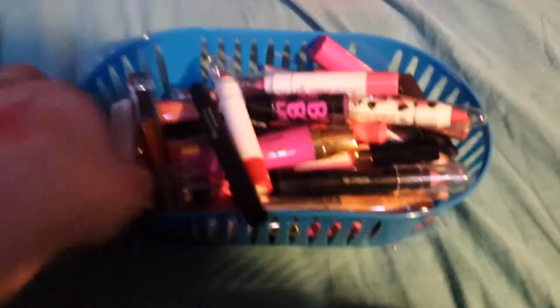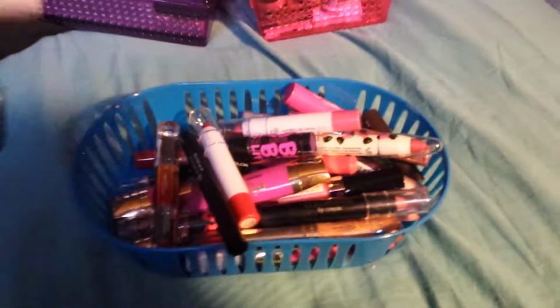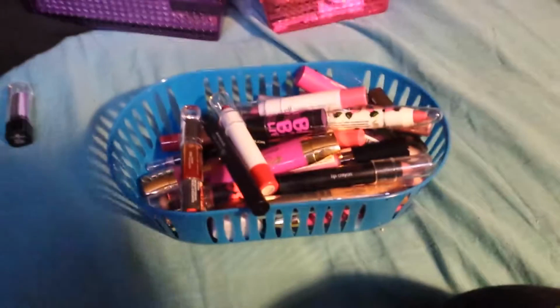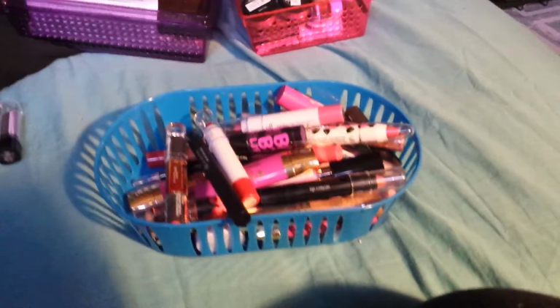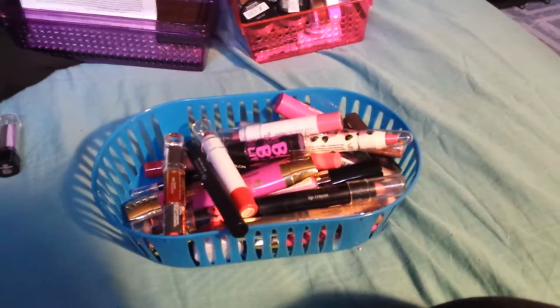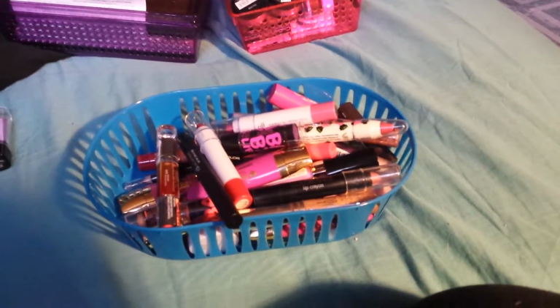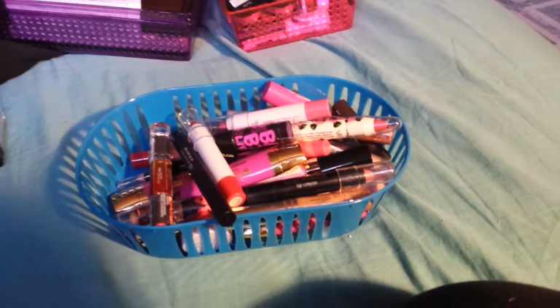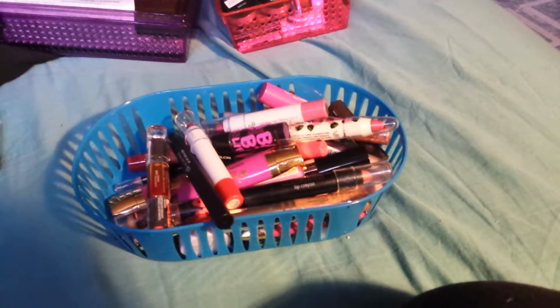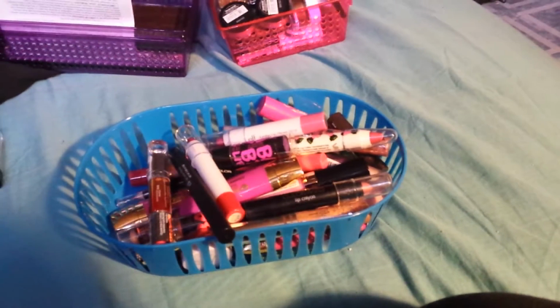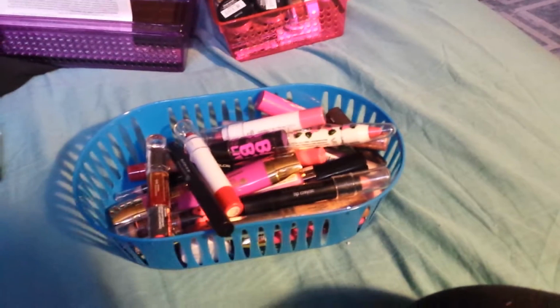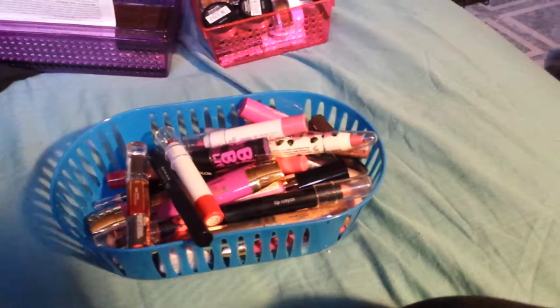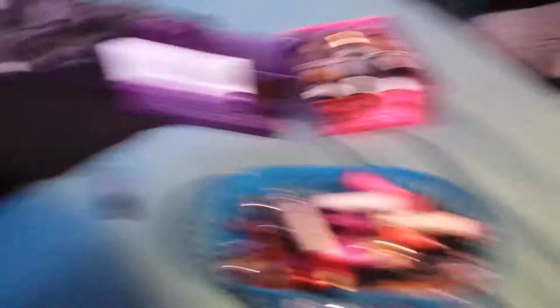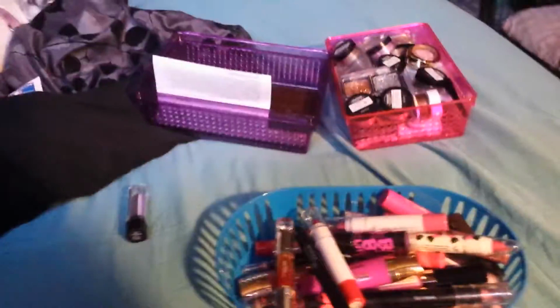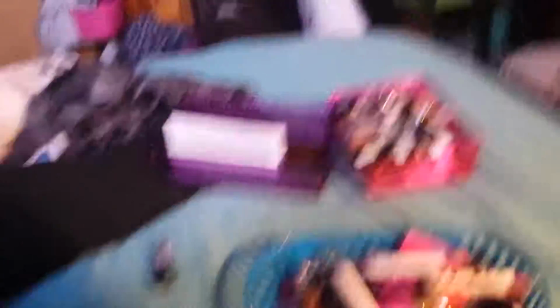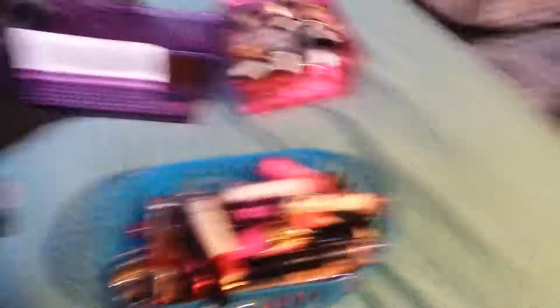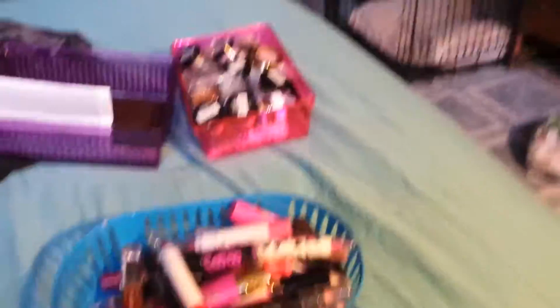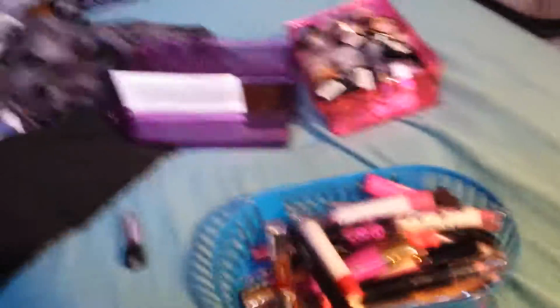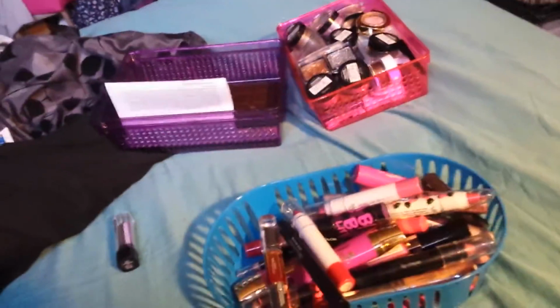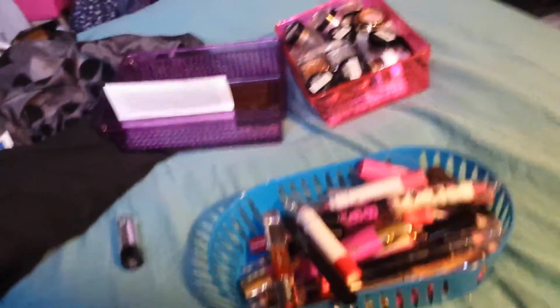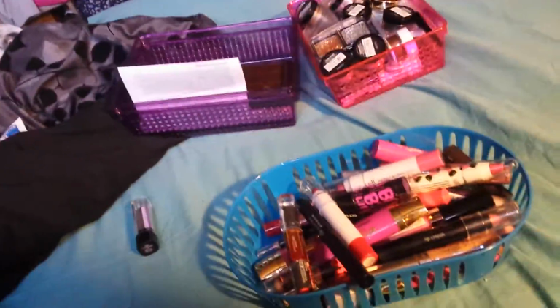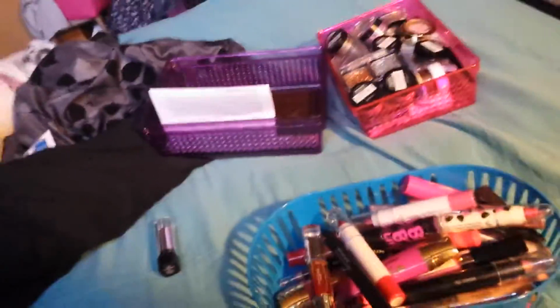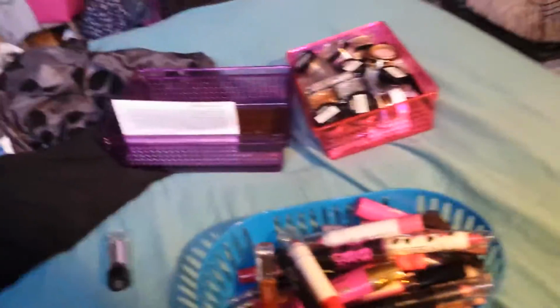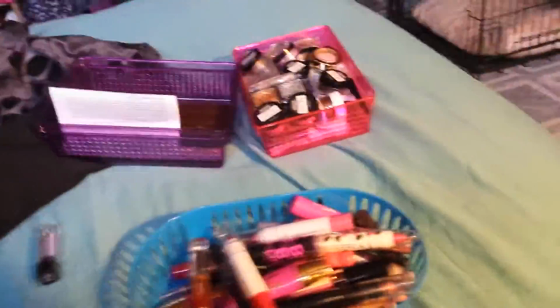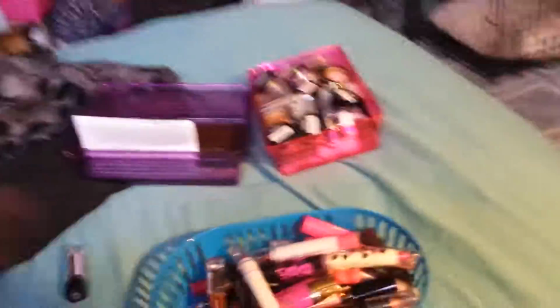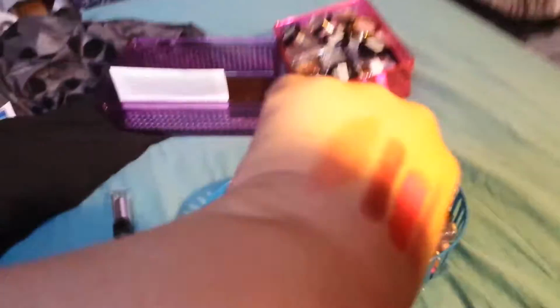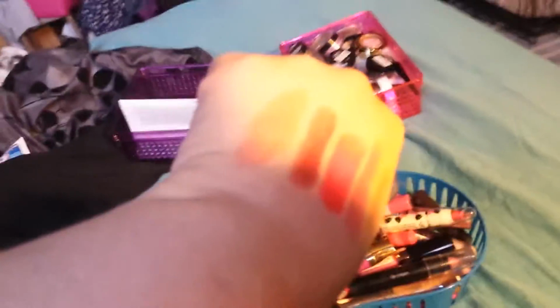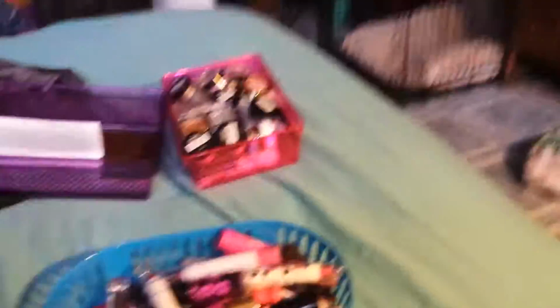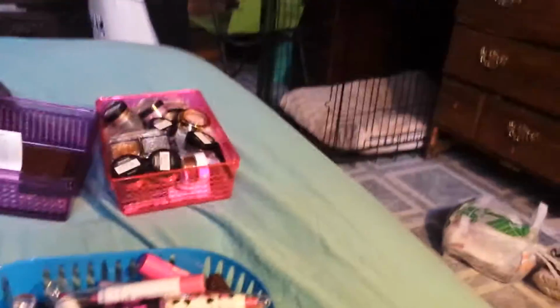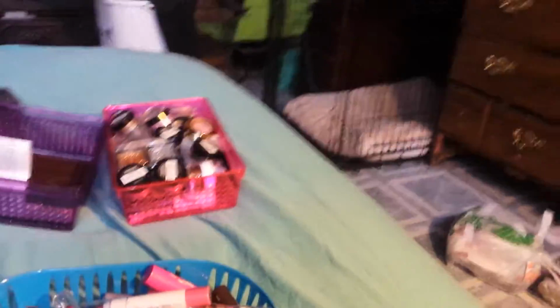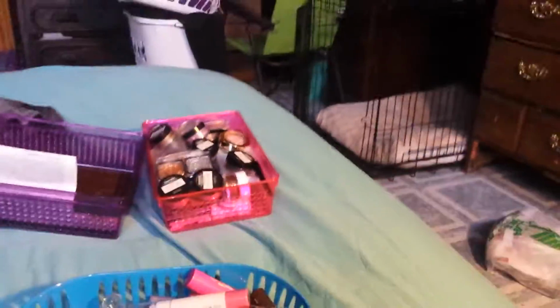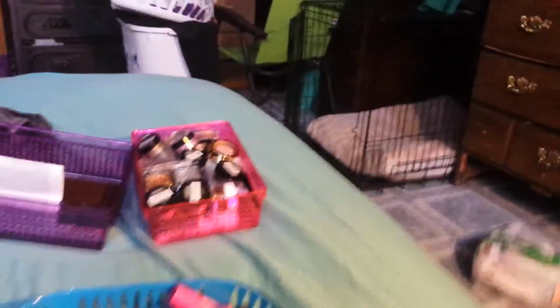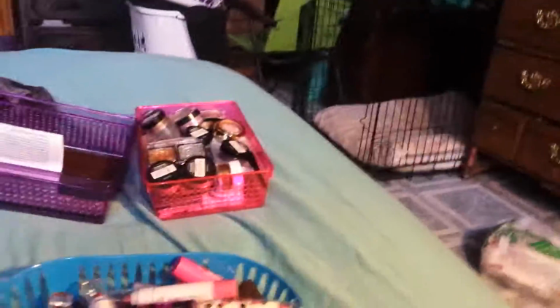Next is this LA Colors Lipstick in Natural Shine. It's just a very nude but more of a brown shade of nude. And I'm going to keep this one — I really do like this one.